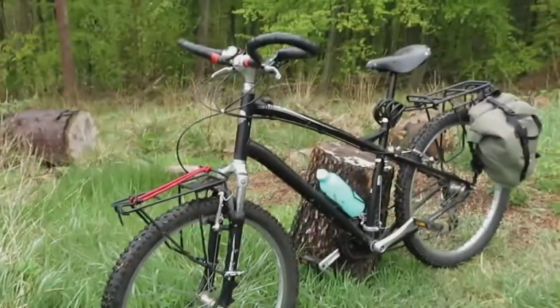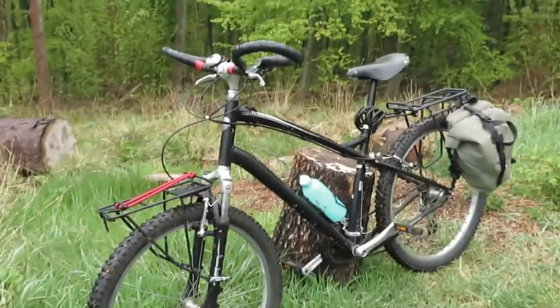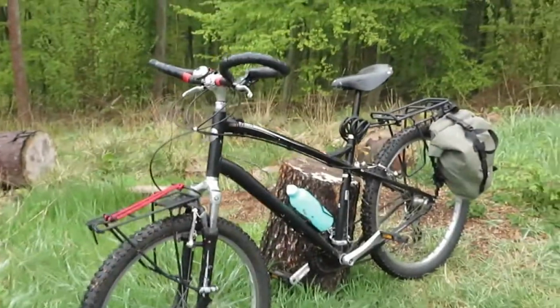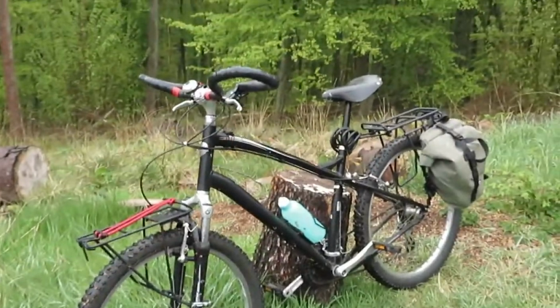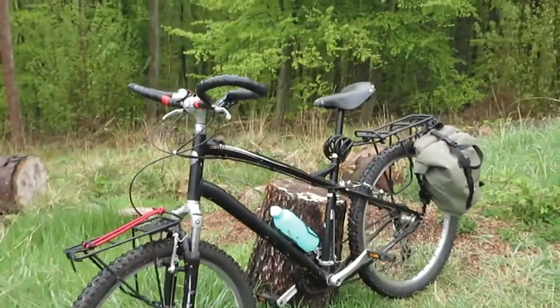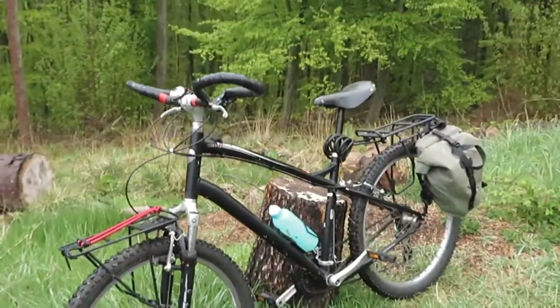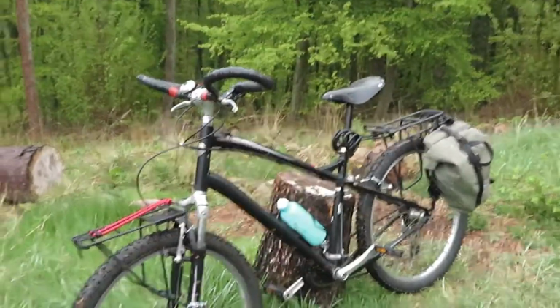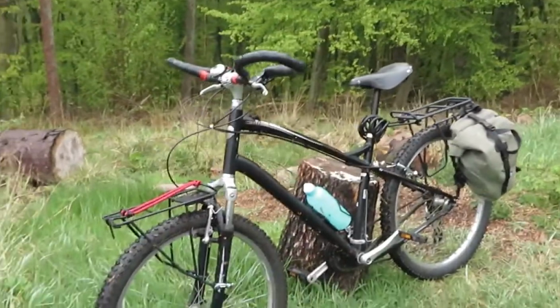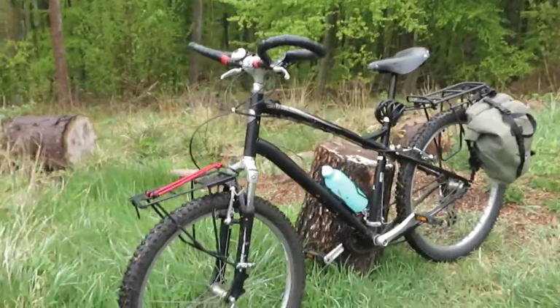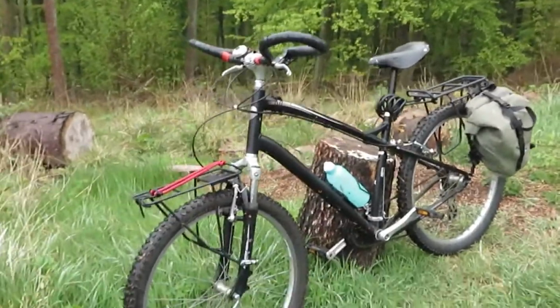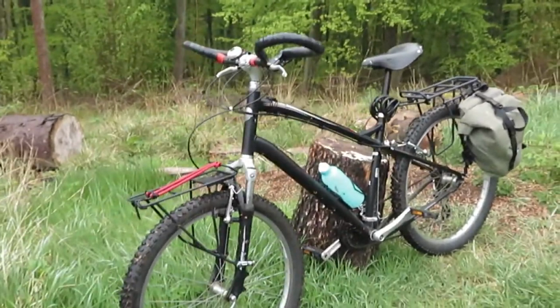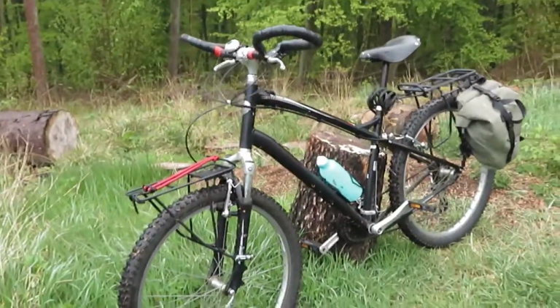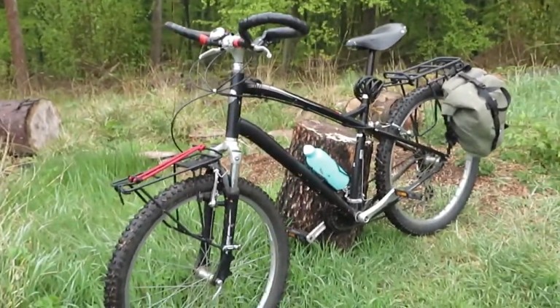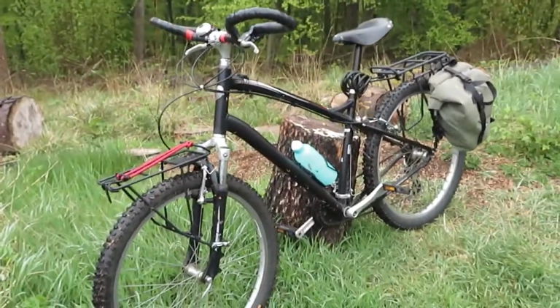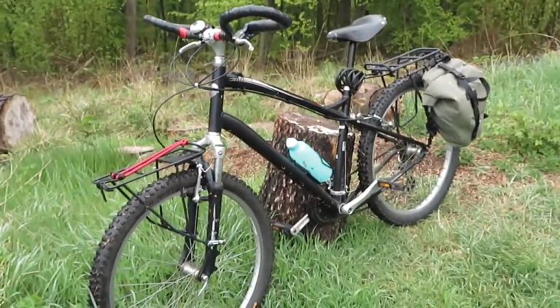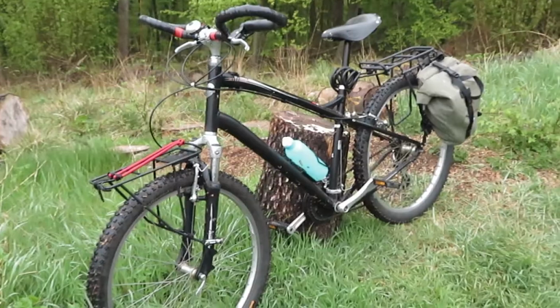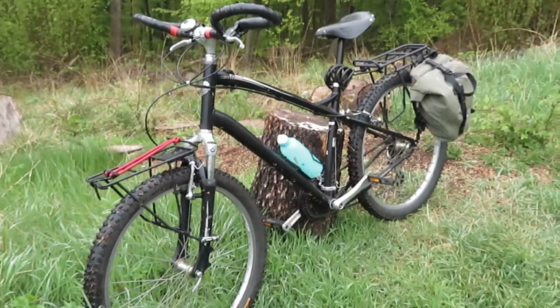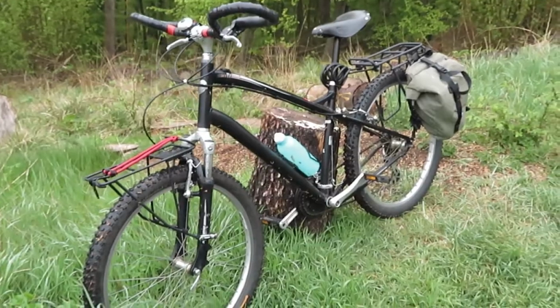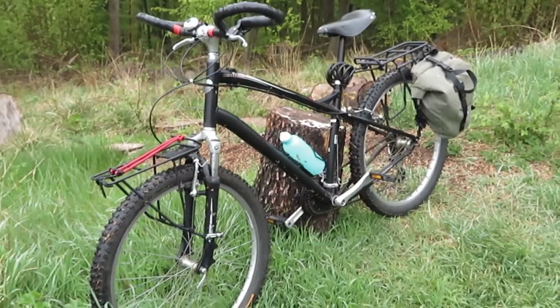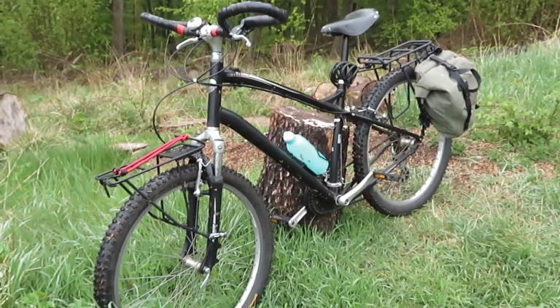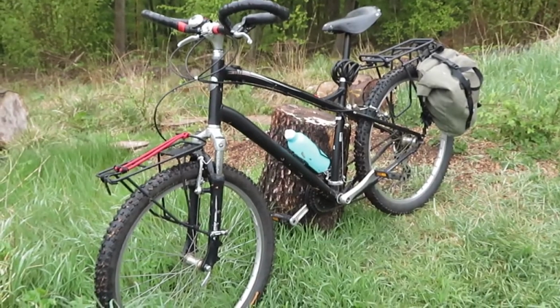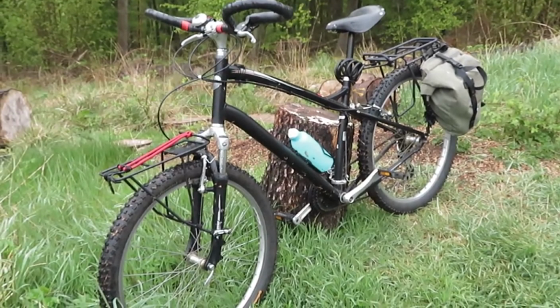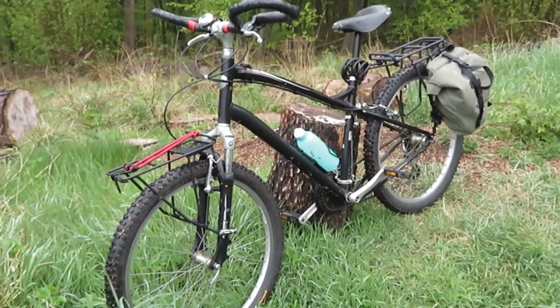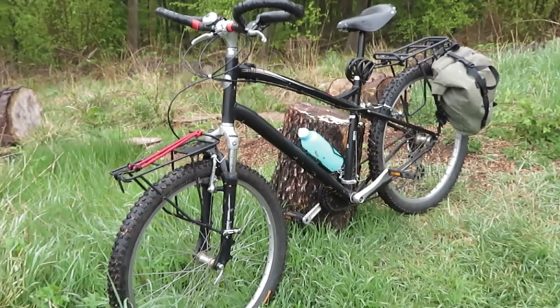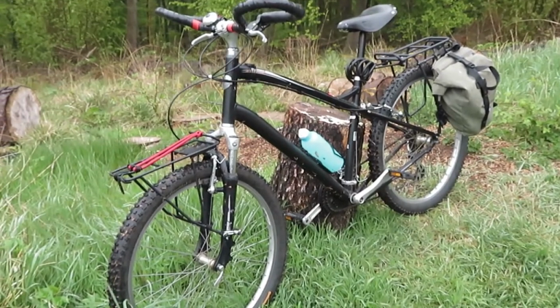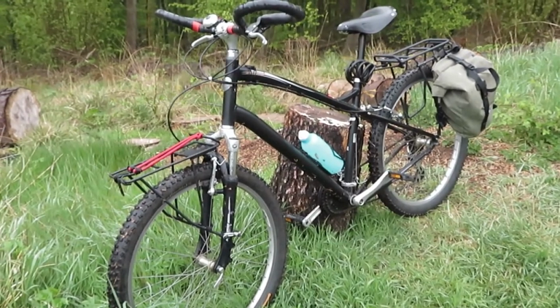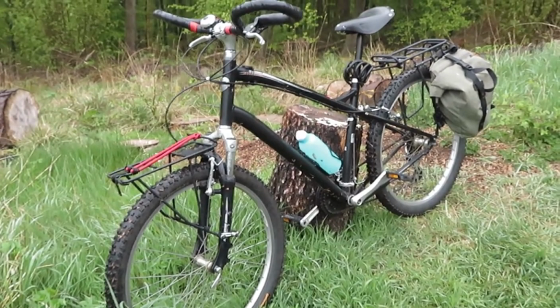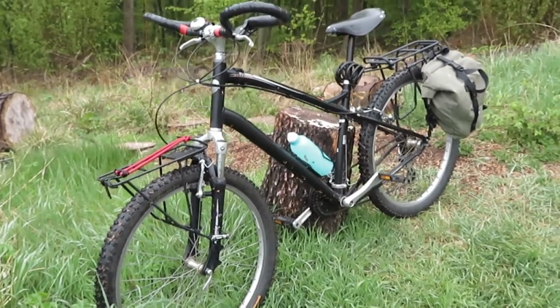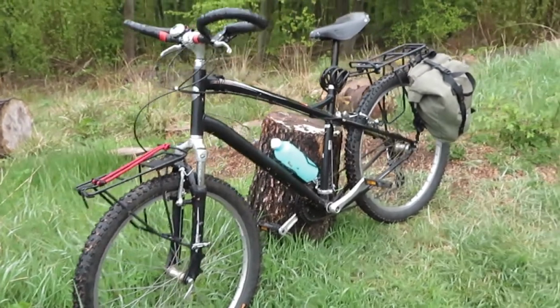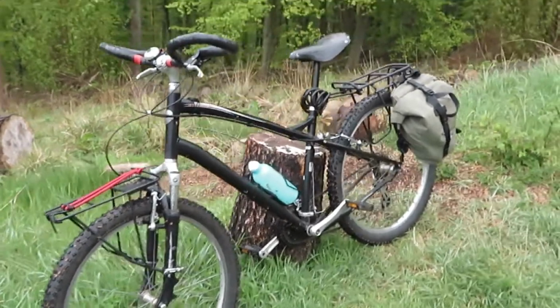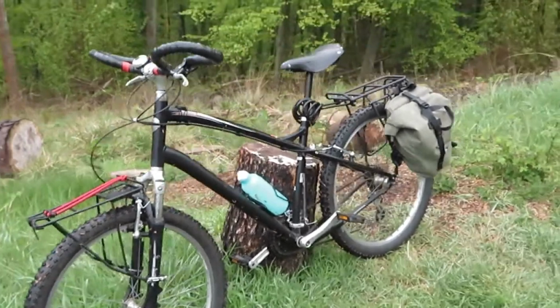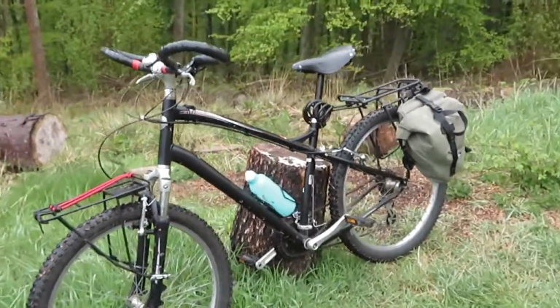Just a quick update on the 30-pound bike. I've put the trekking bars on and the Brooks saddle.